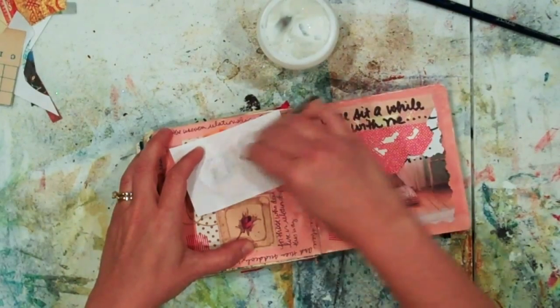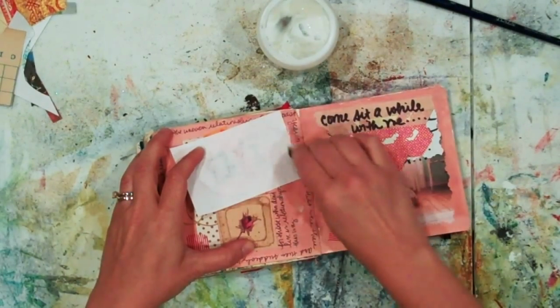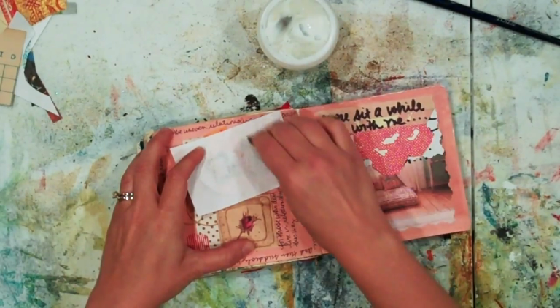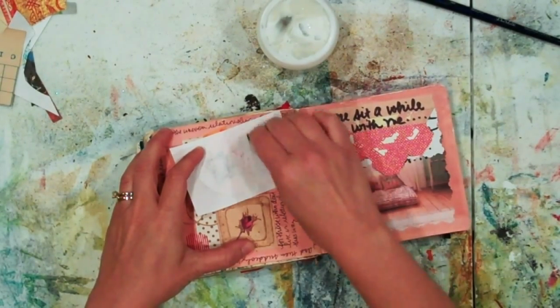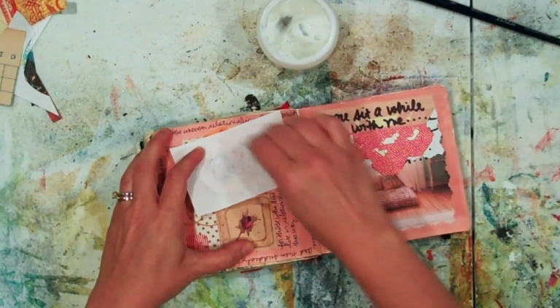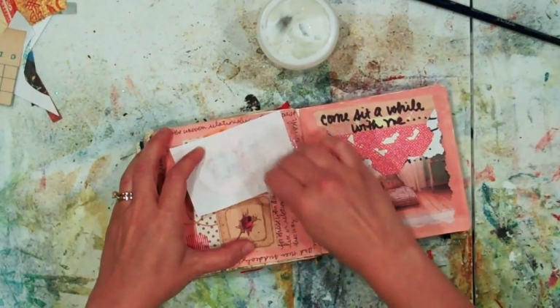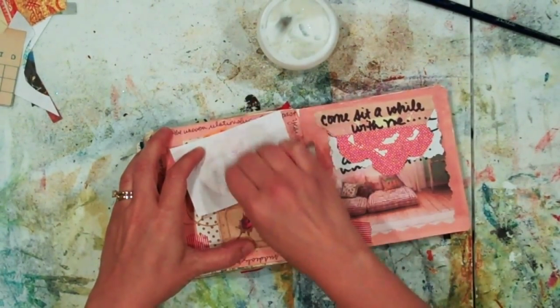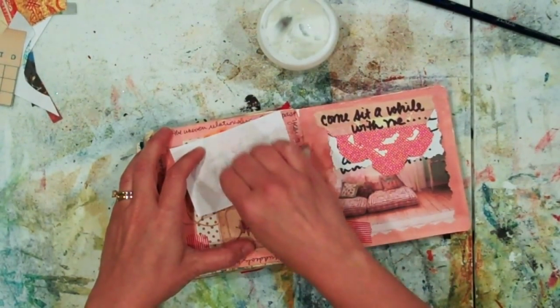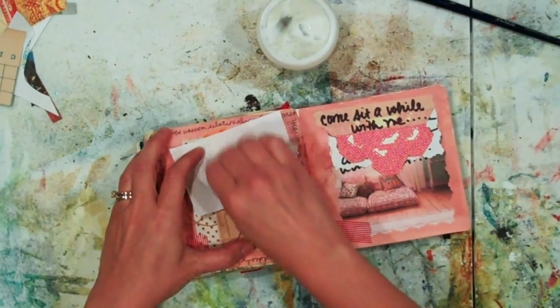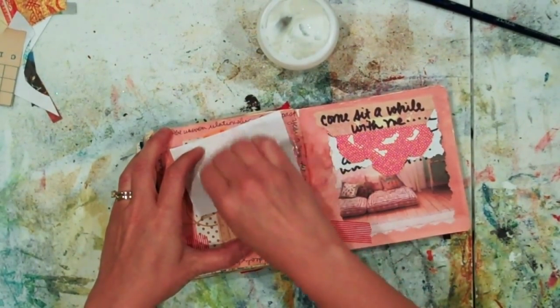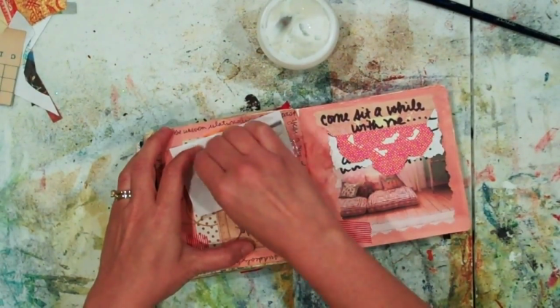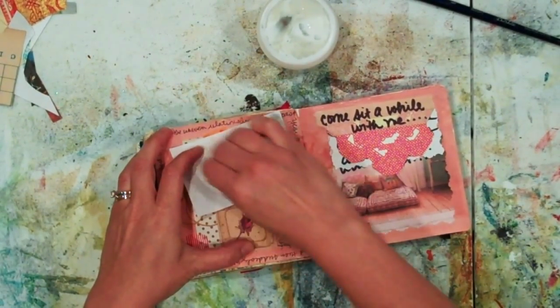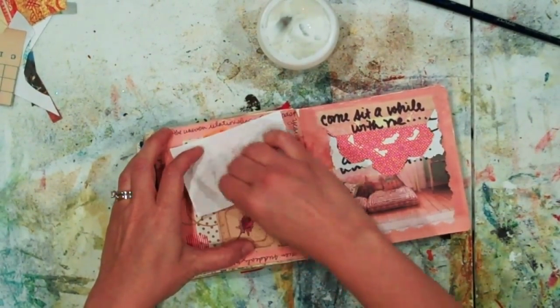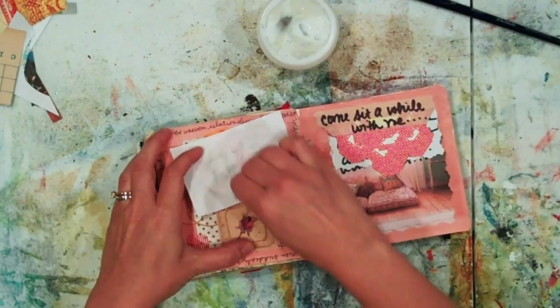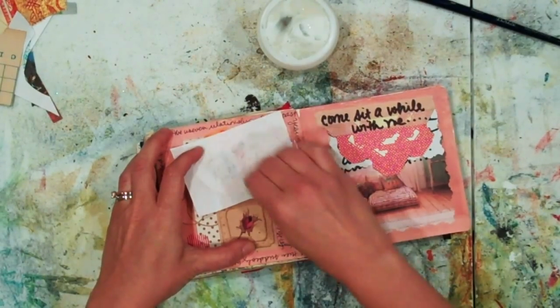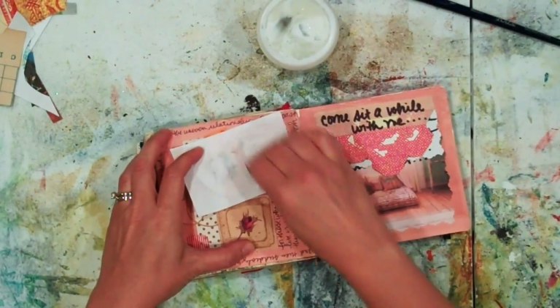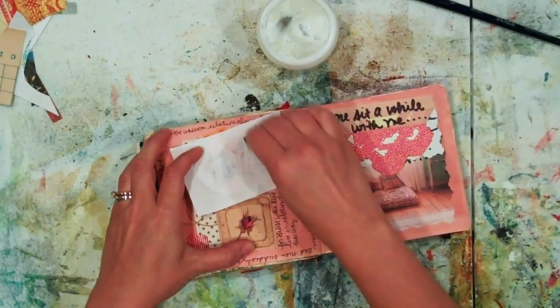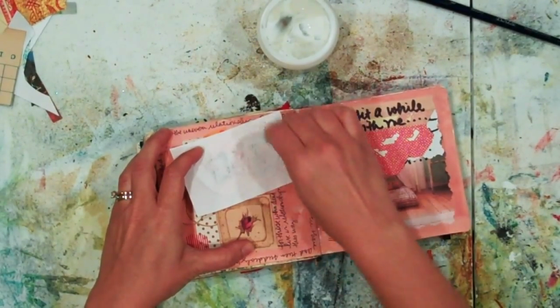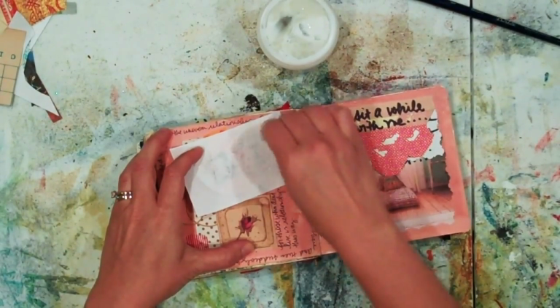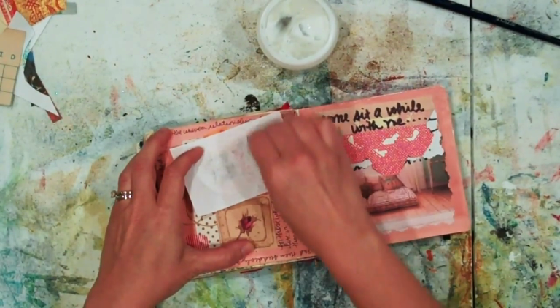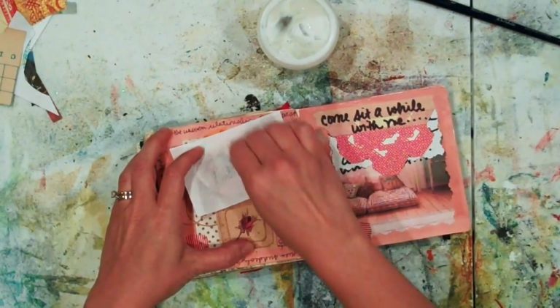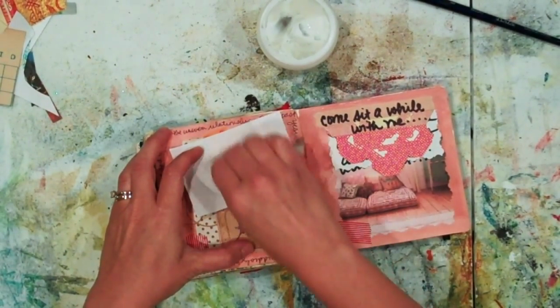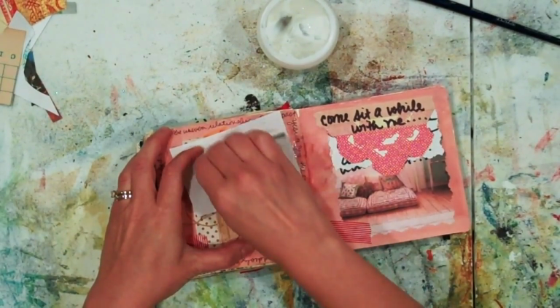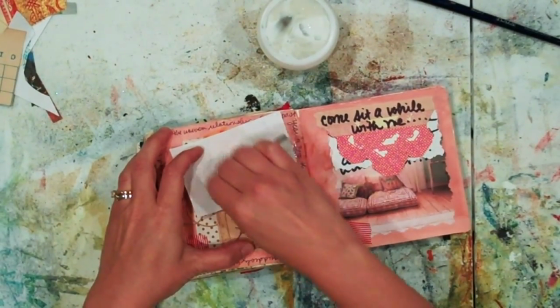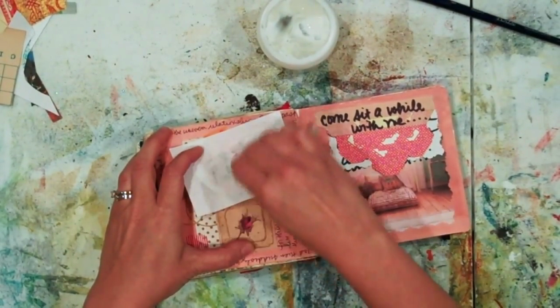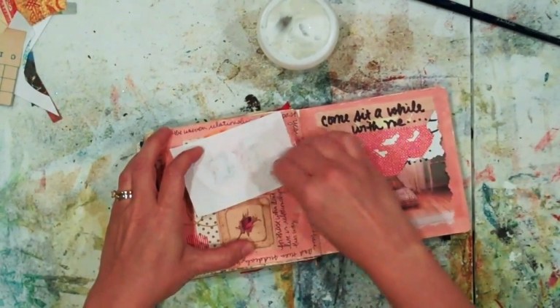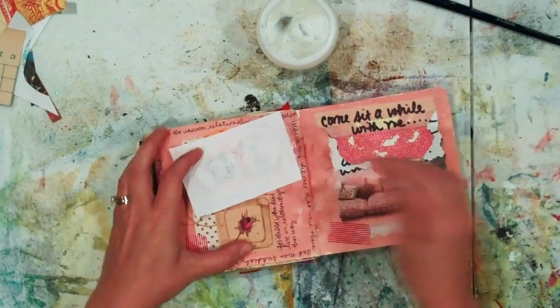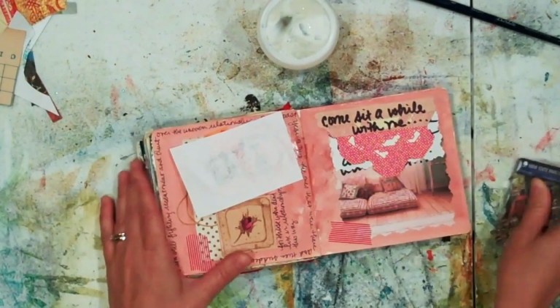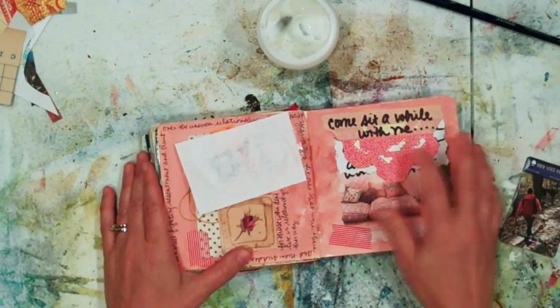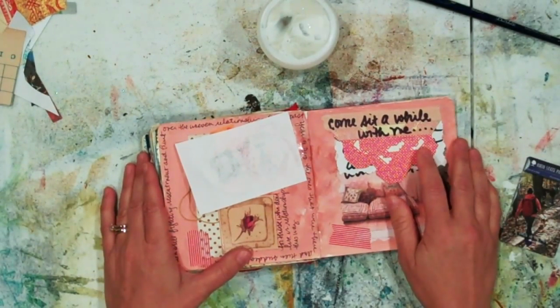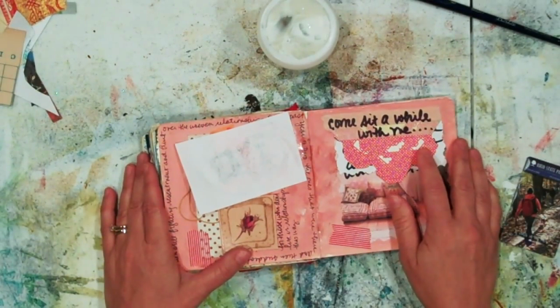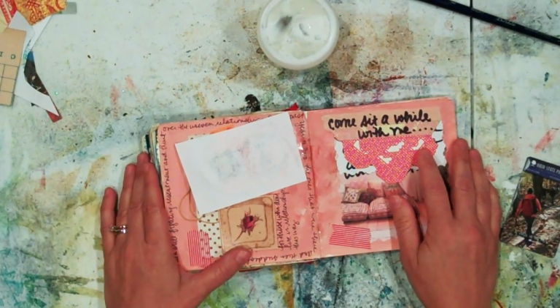Pressing down very firmly — I want all of the ink from the printer to transfer directly onto the page. Now we're going to wait.